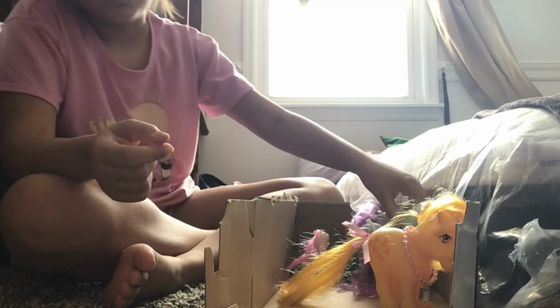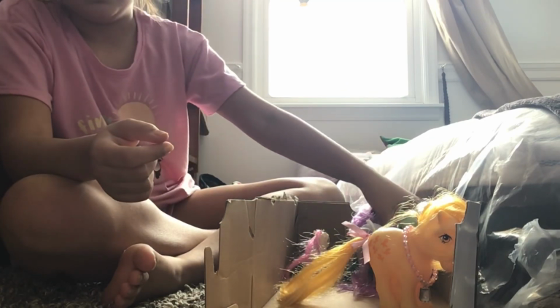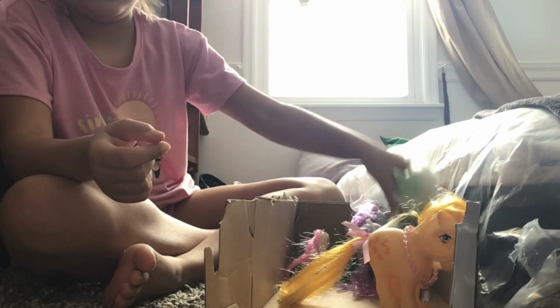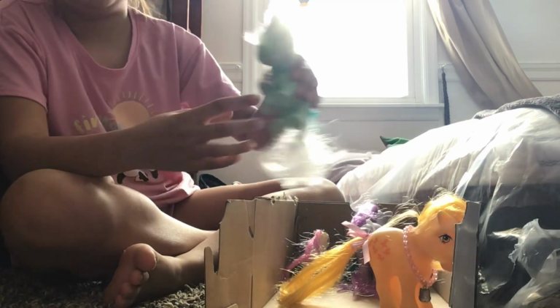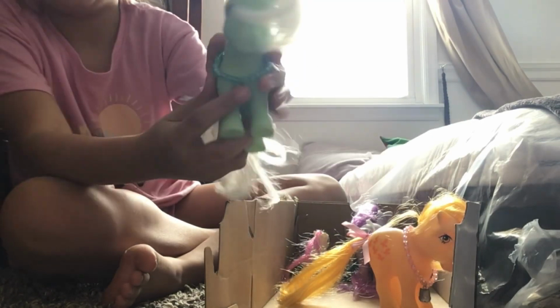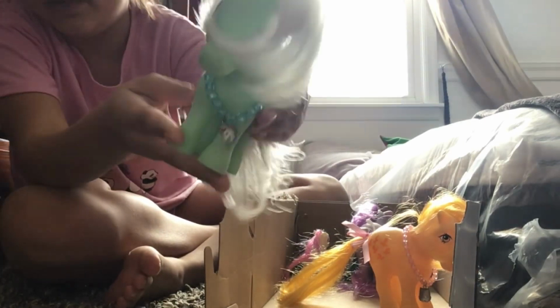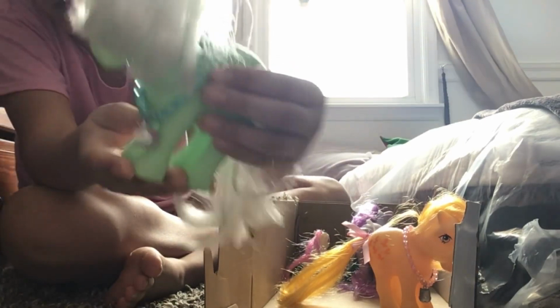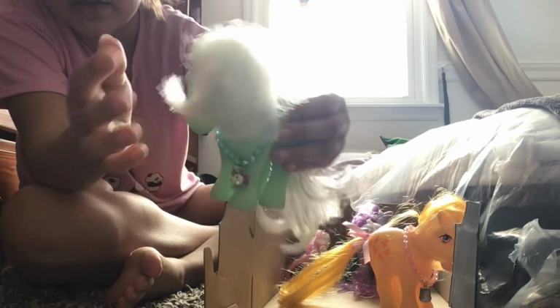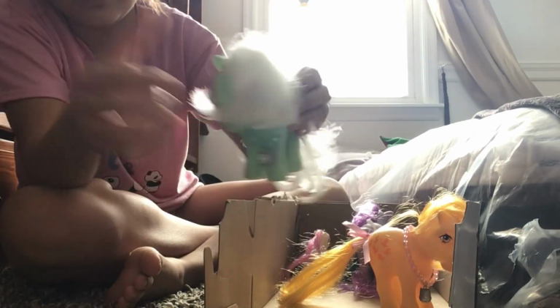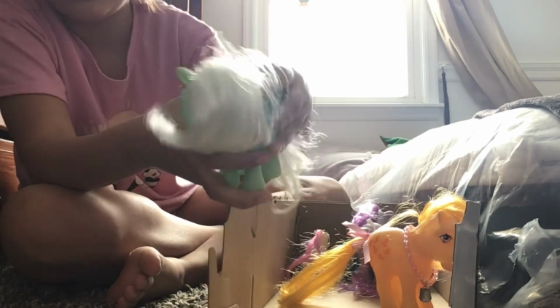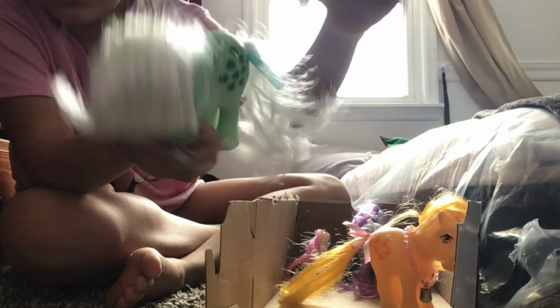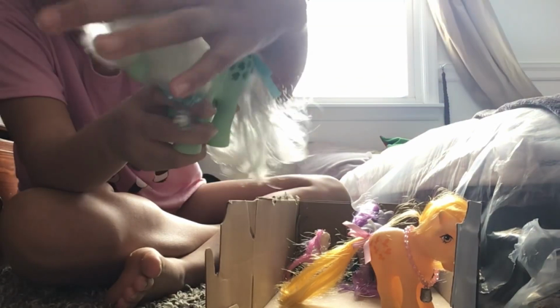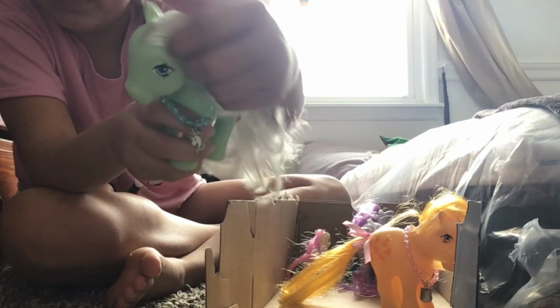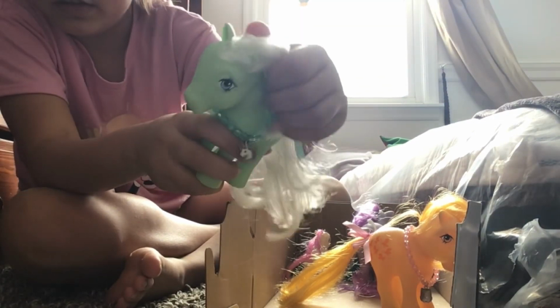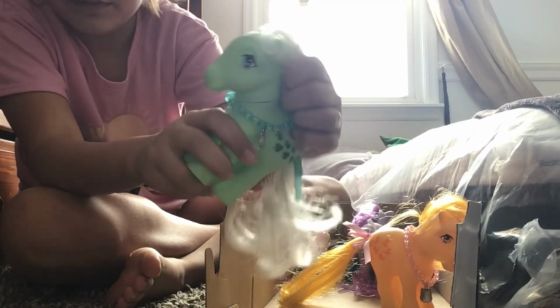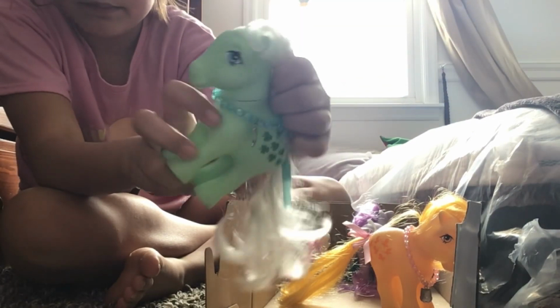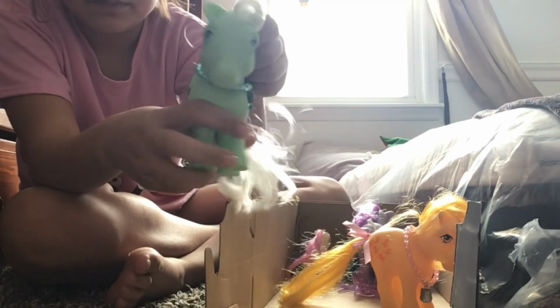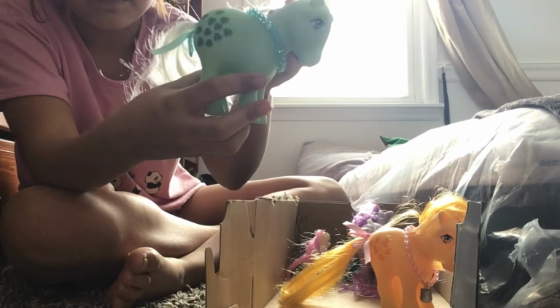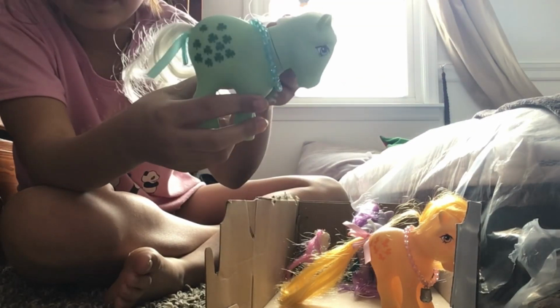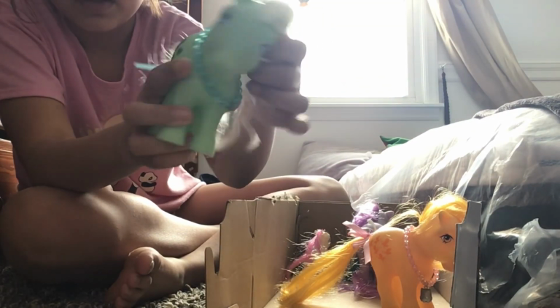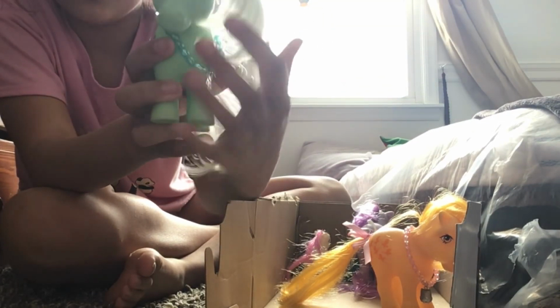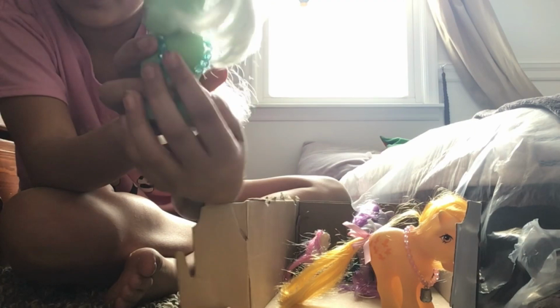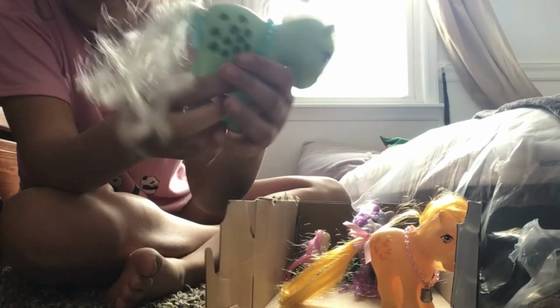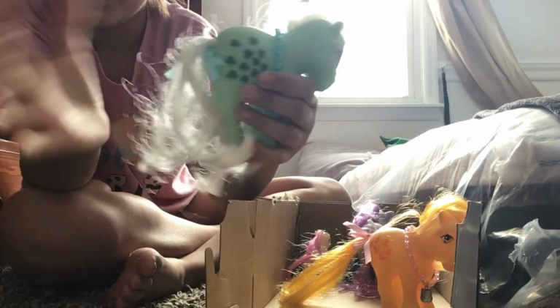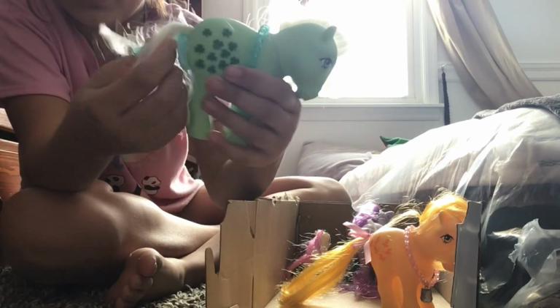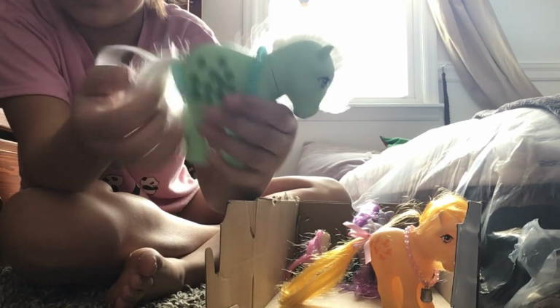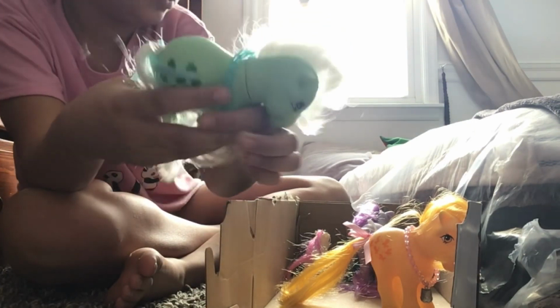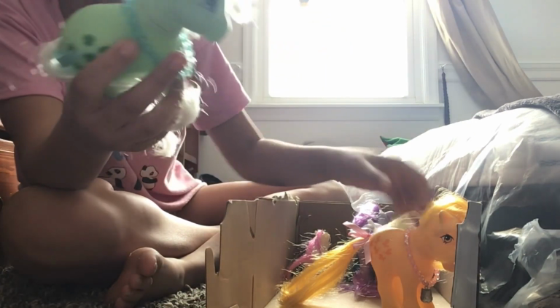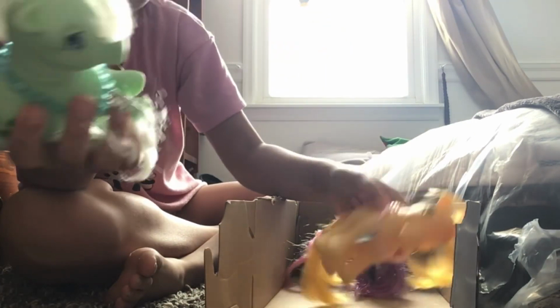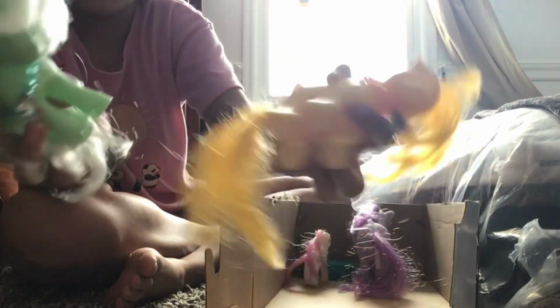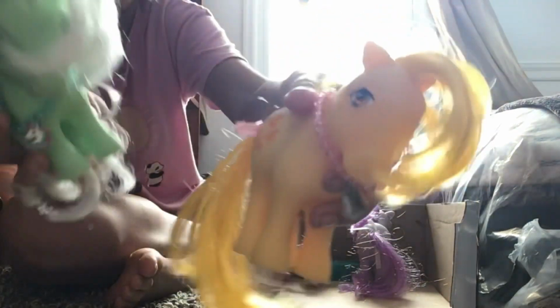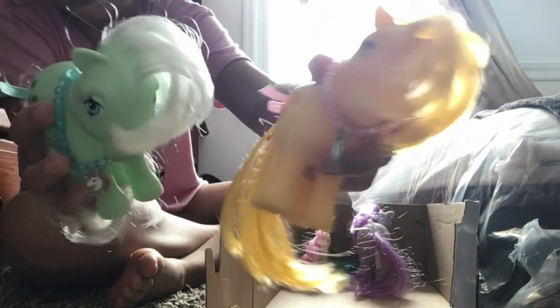And over here we have Tinsel. She also — they both have bows on their tails that match their colors, see? That's why I put those on.